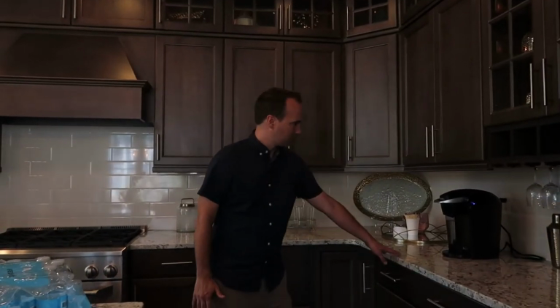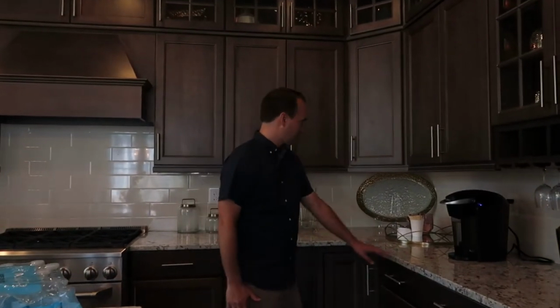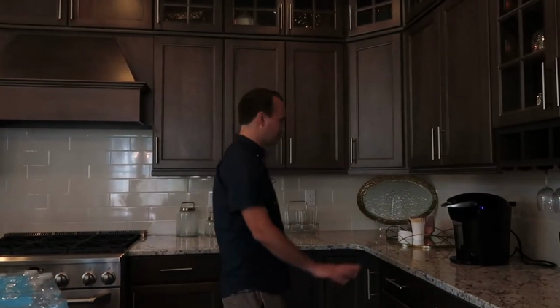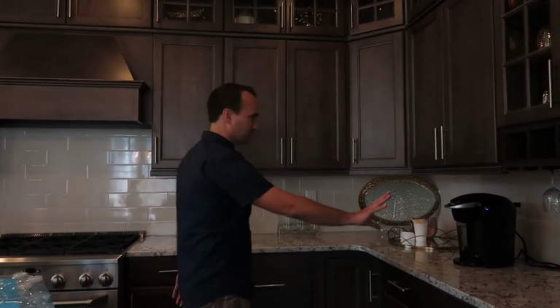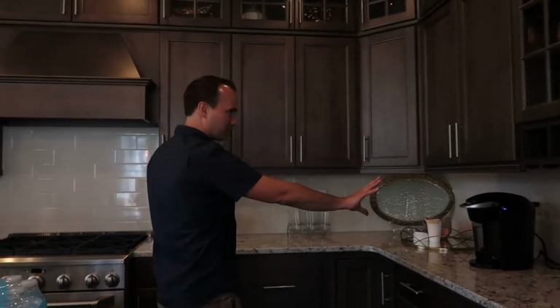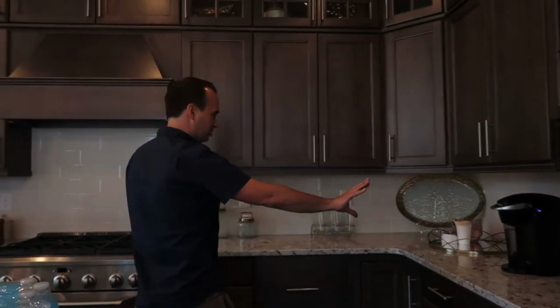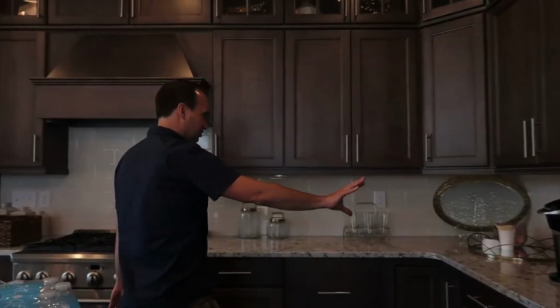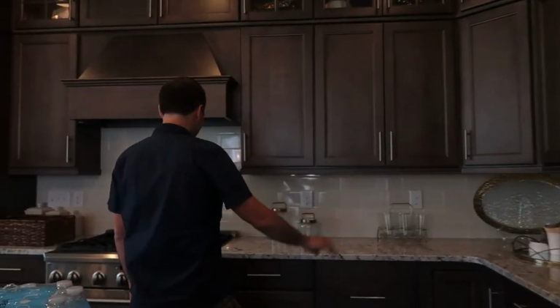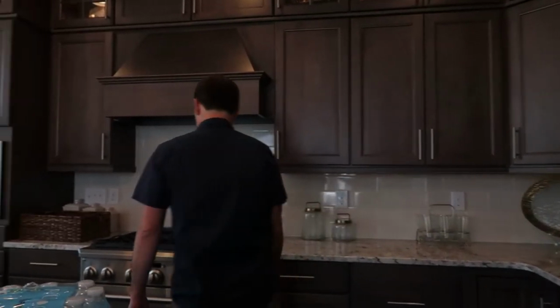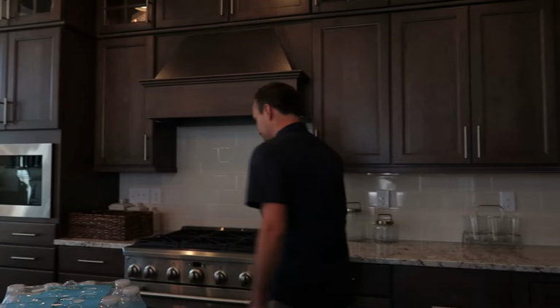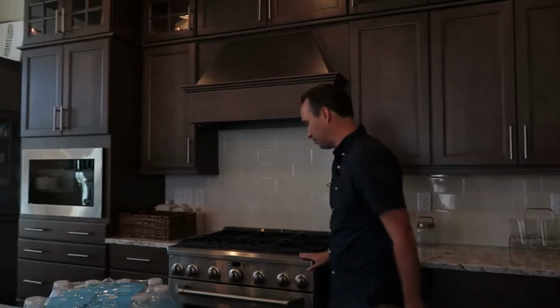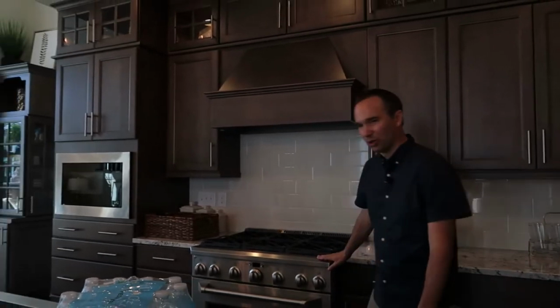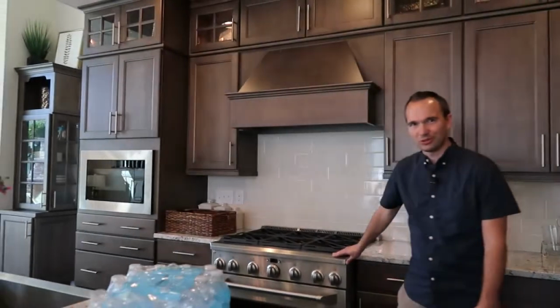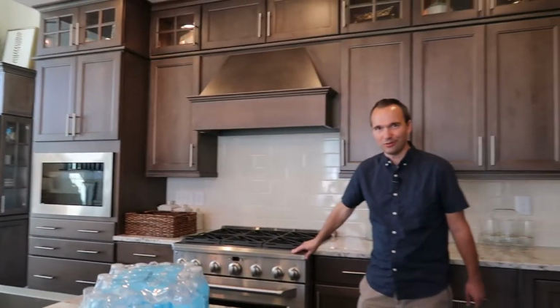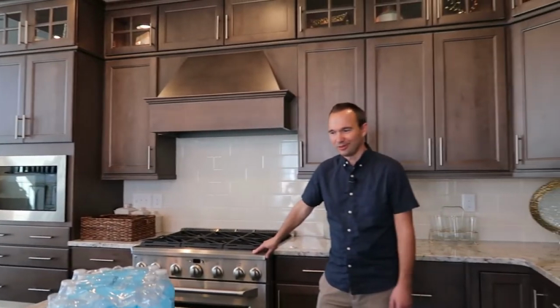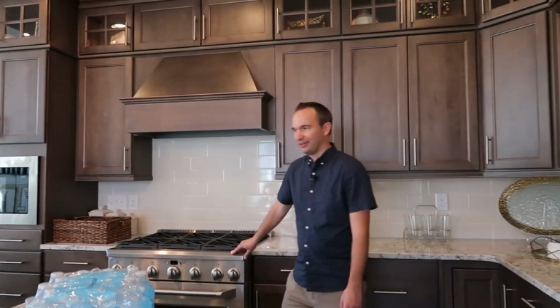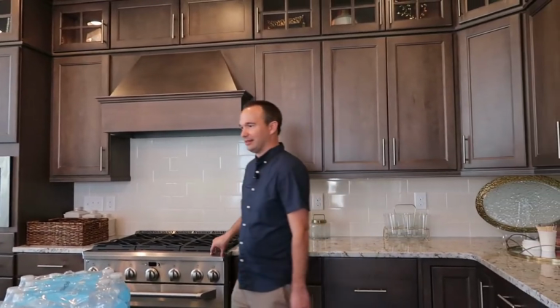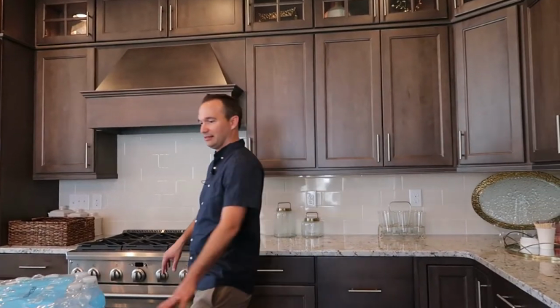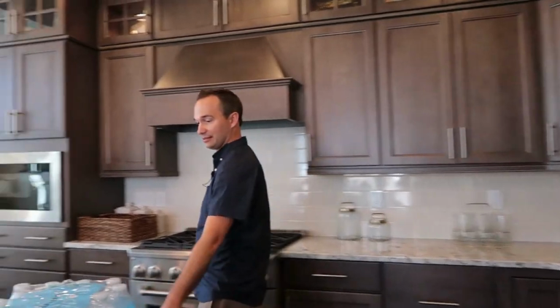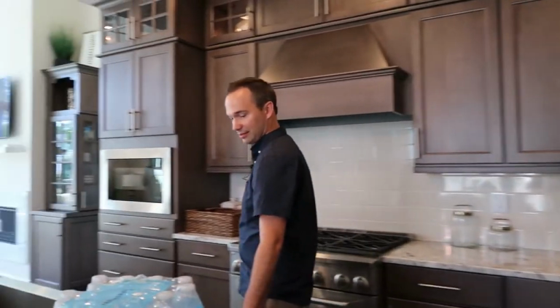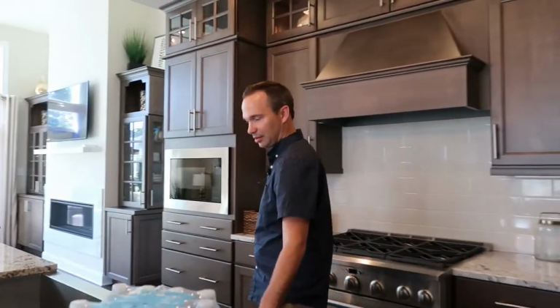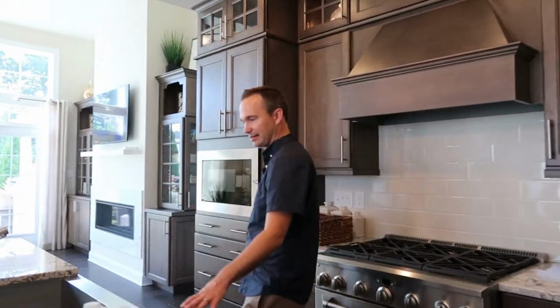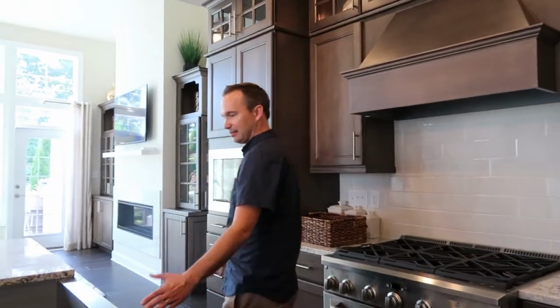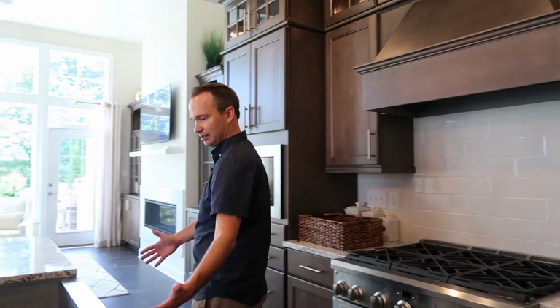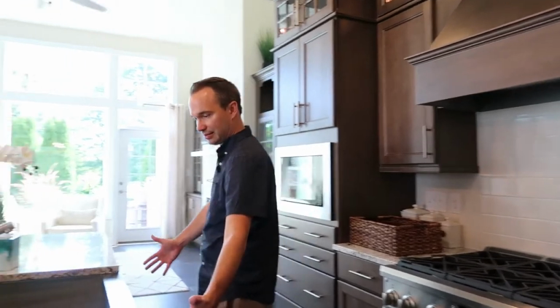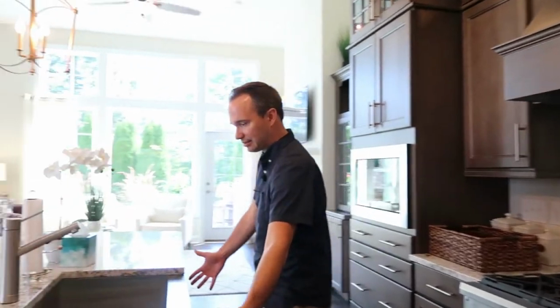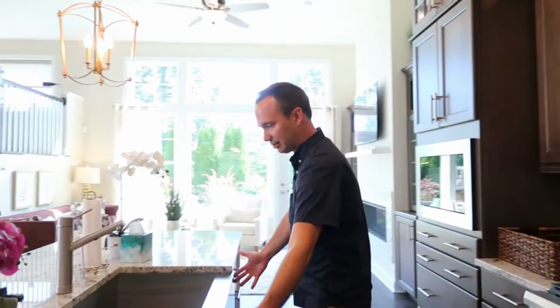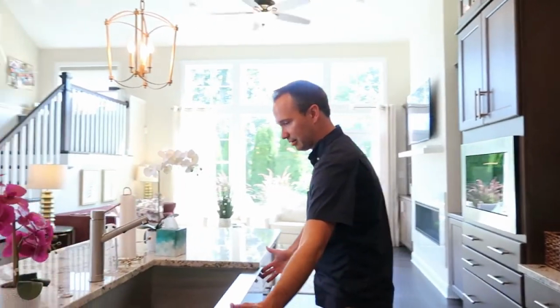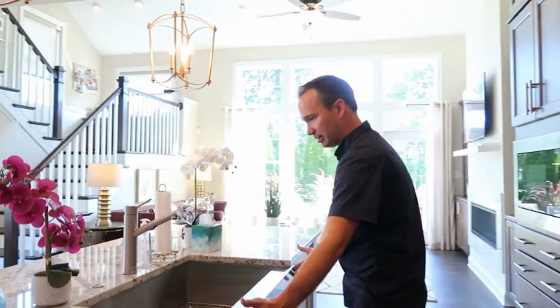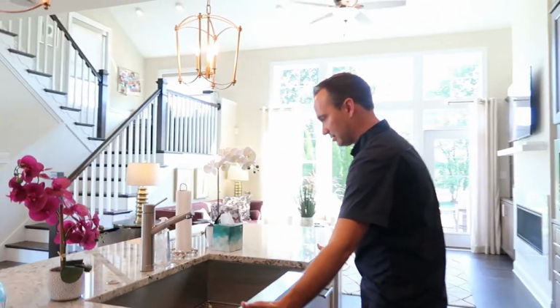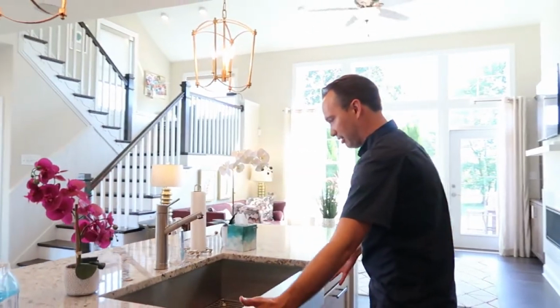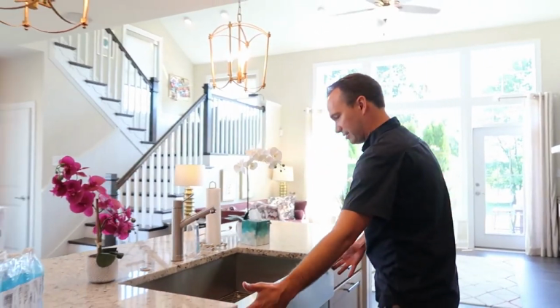Granite countertops here, backsplash, you've got a commercial stove, stainless appliances, and this stainless sink here is amazing. Look at how wide this is.